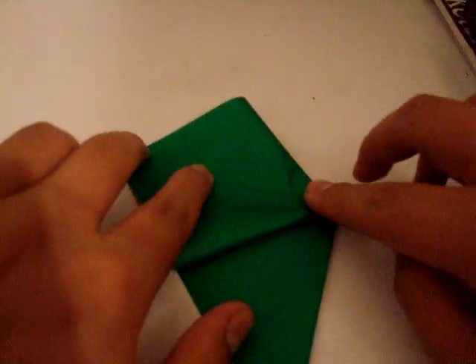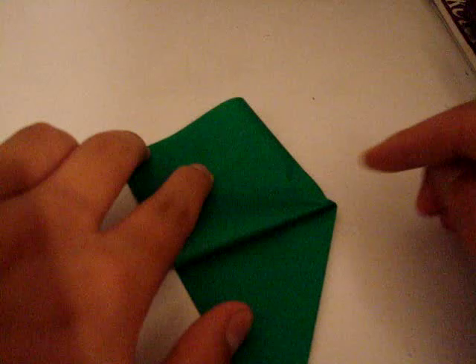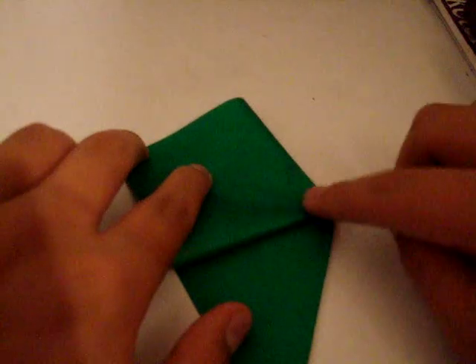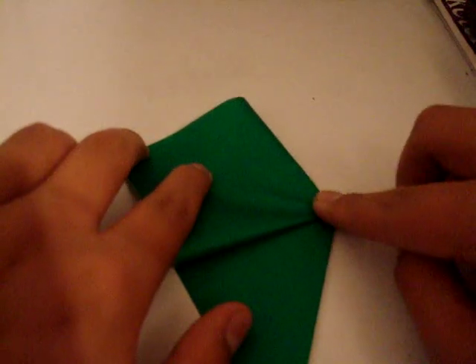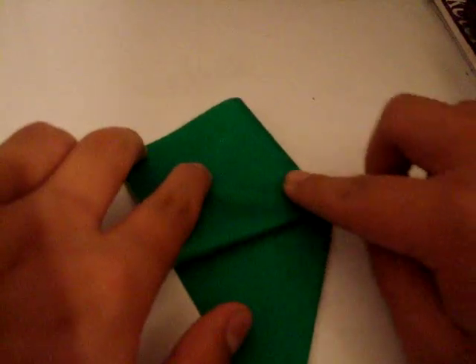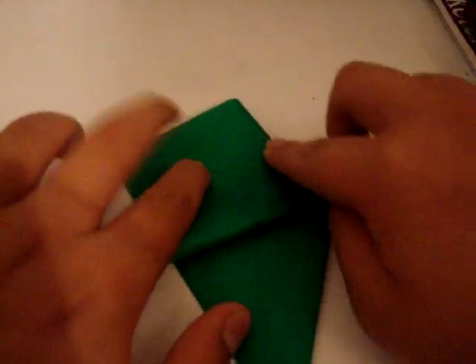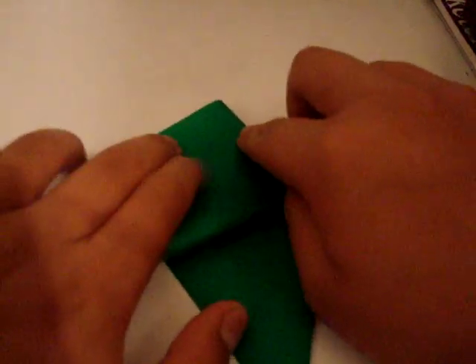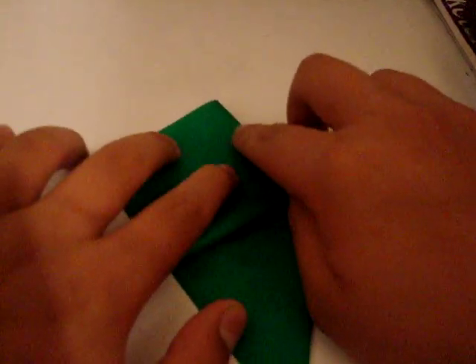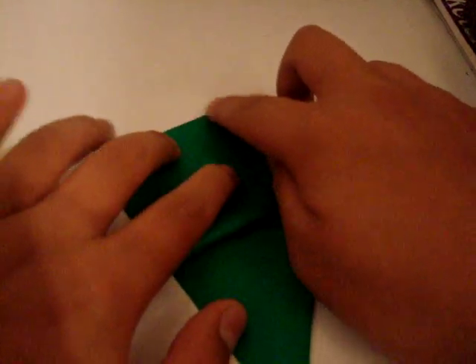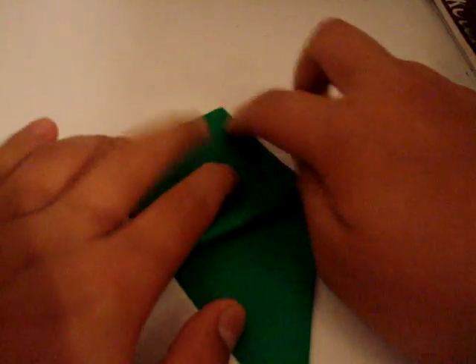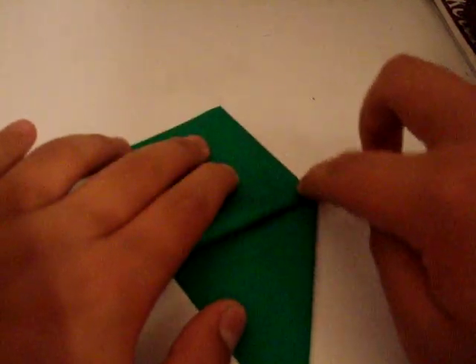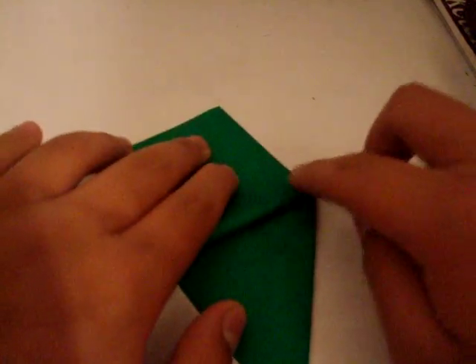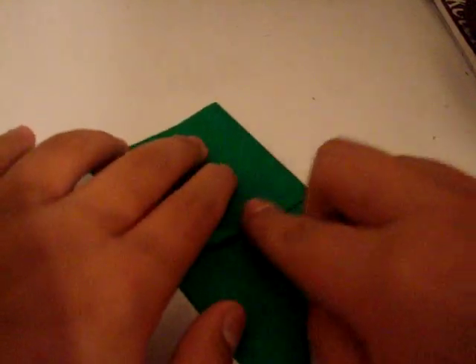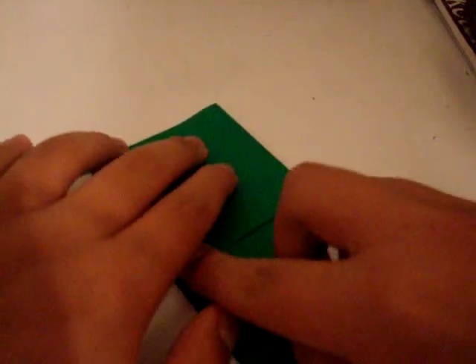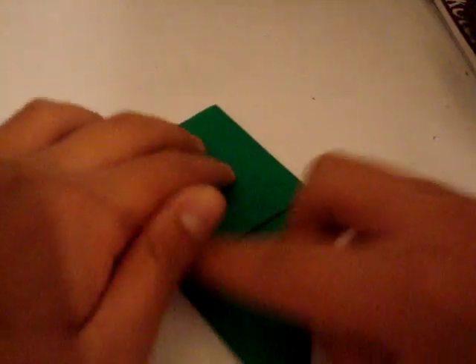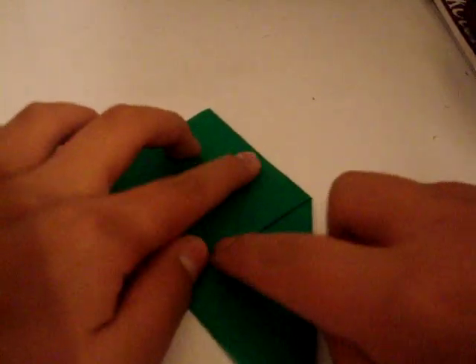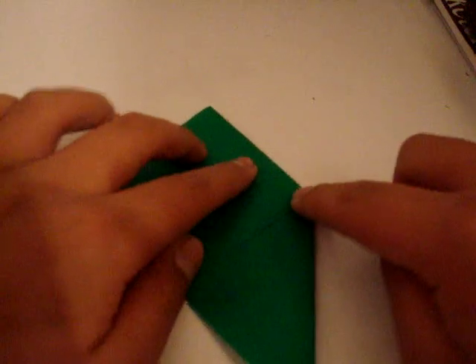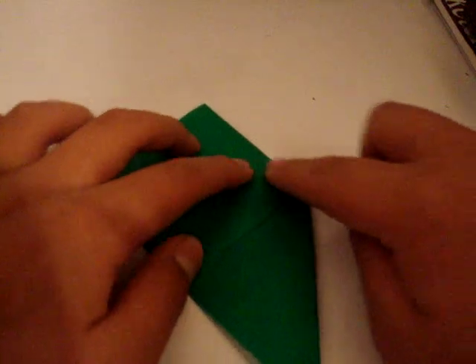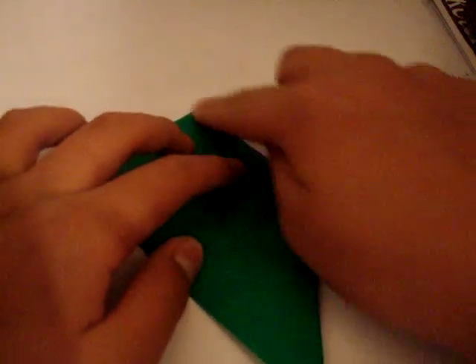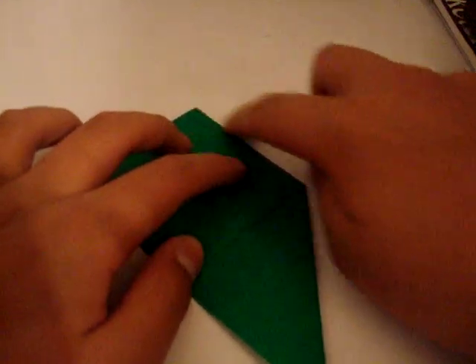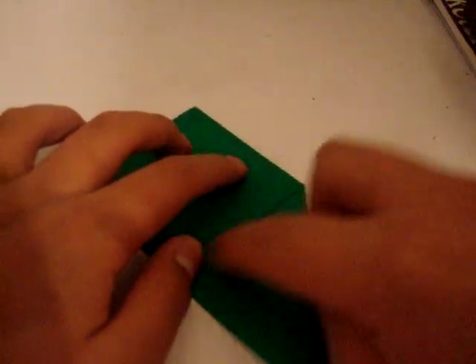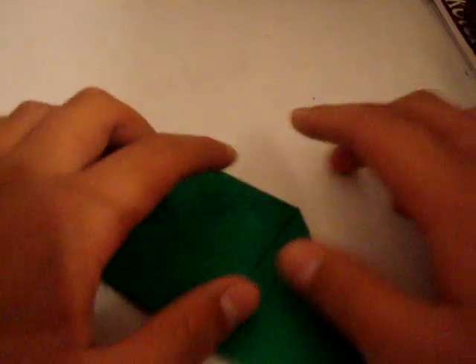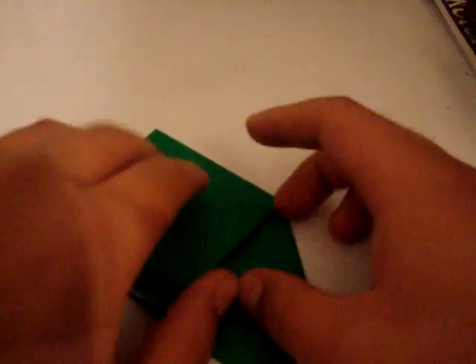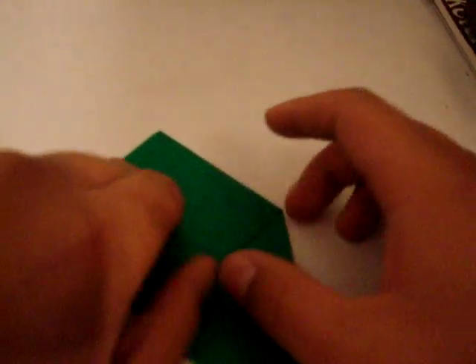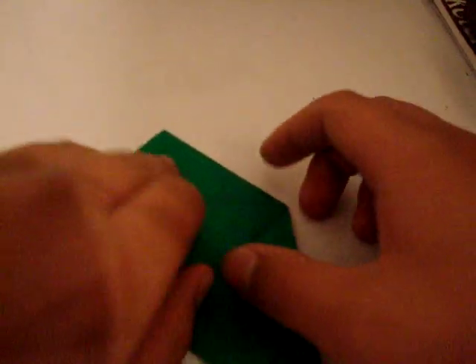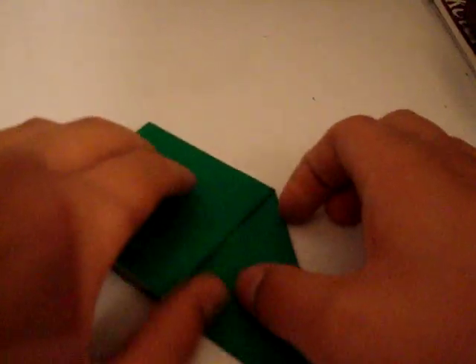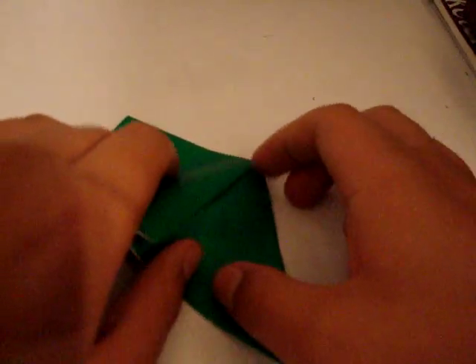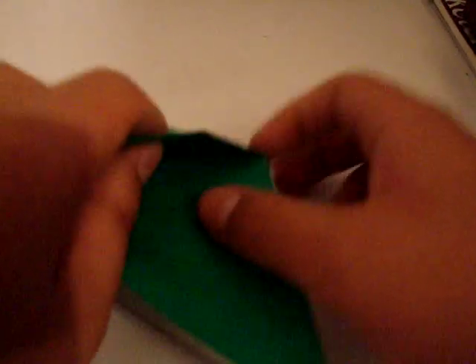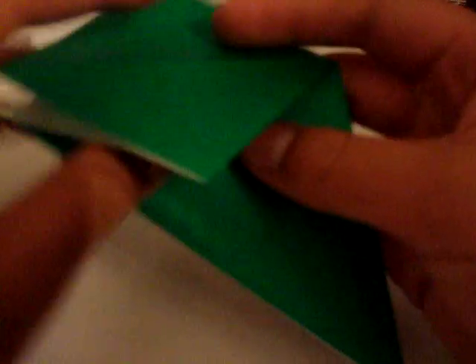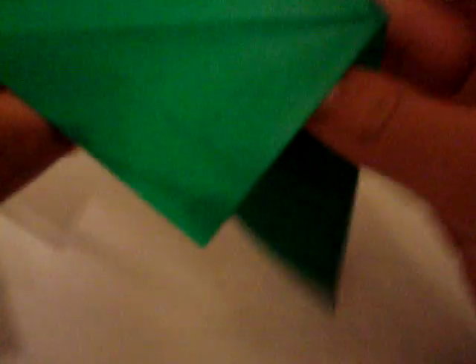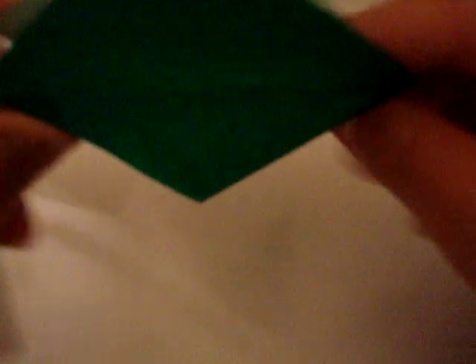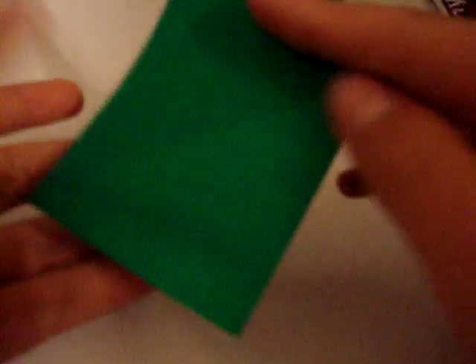You need a lot of patience. The whole model — if you're doing it fast and you already know it — can take from half an hour to an hour.